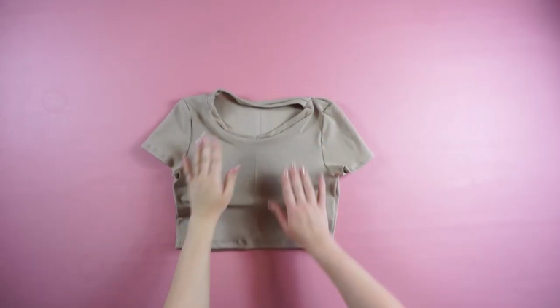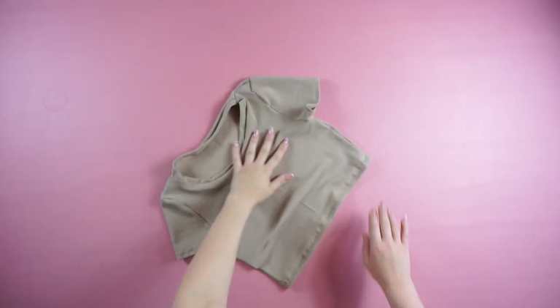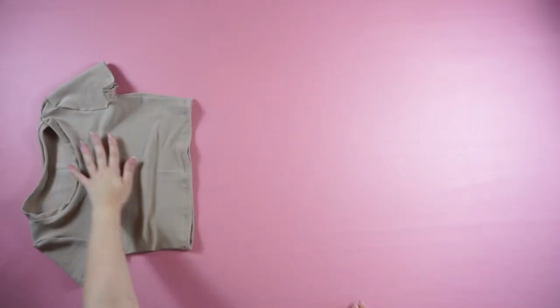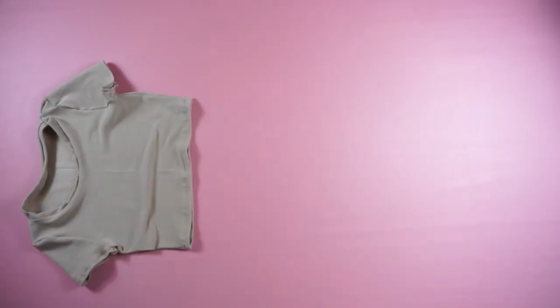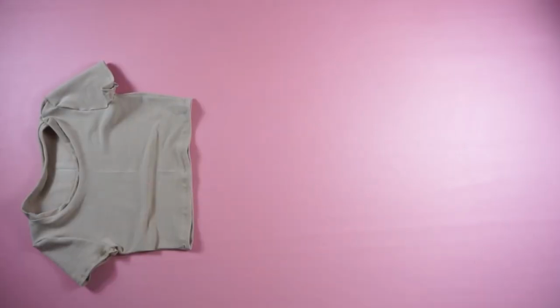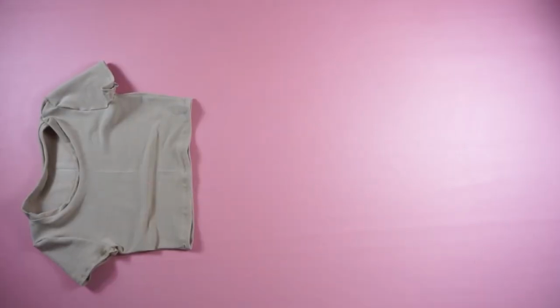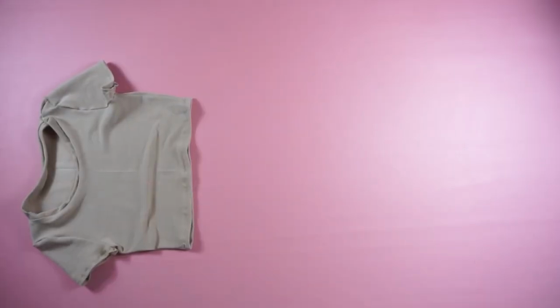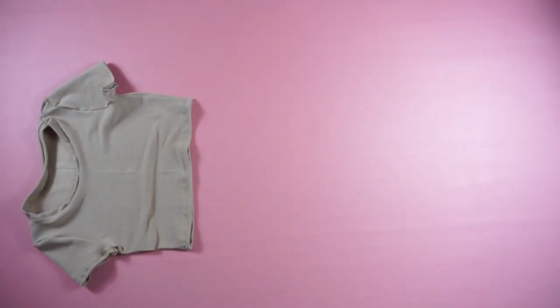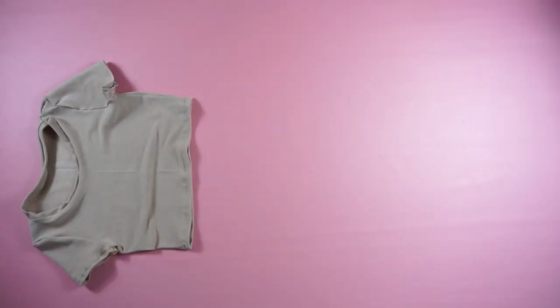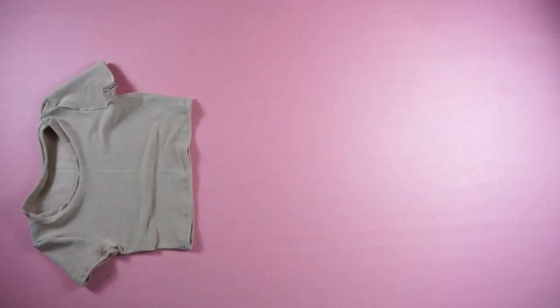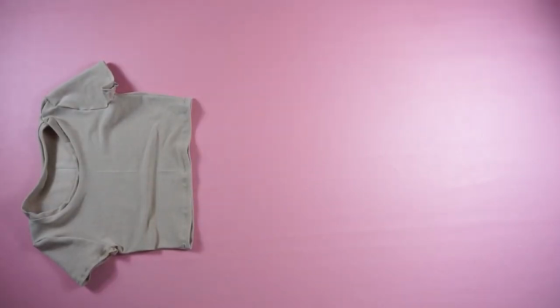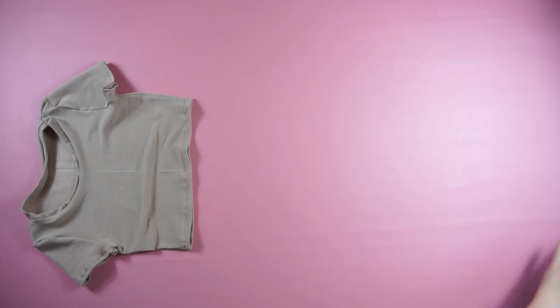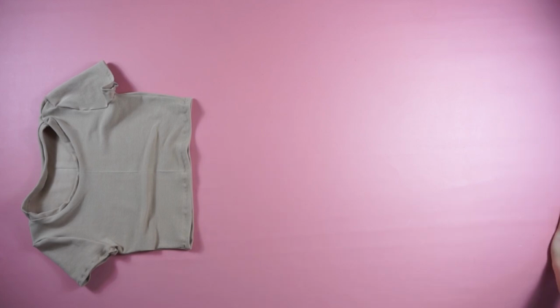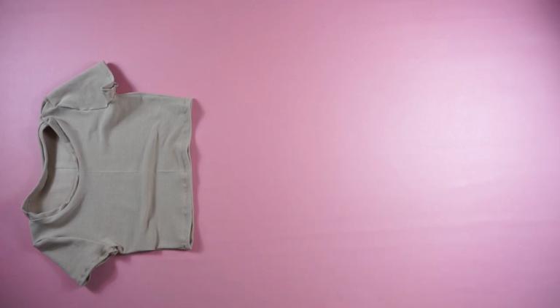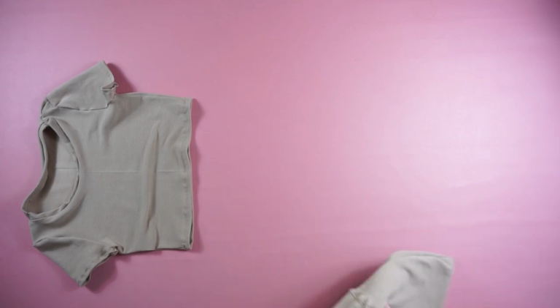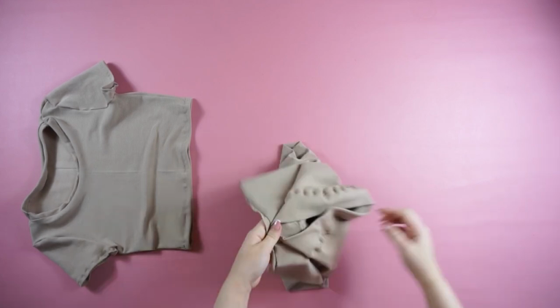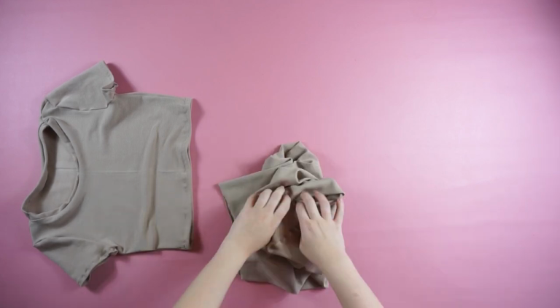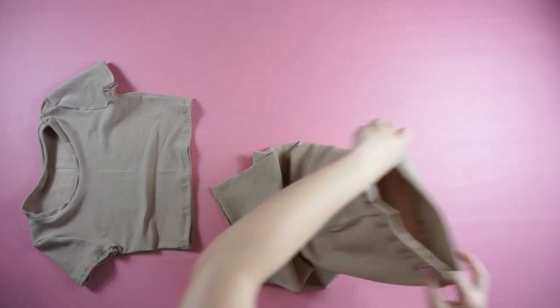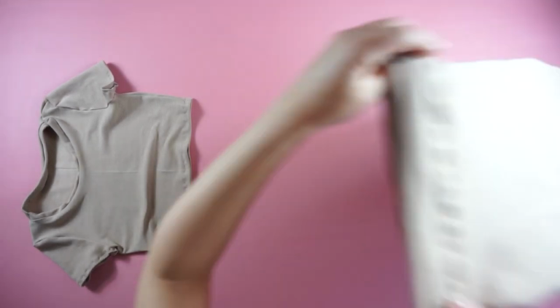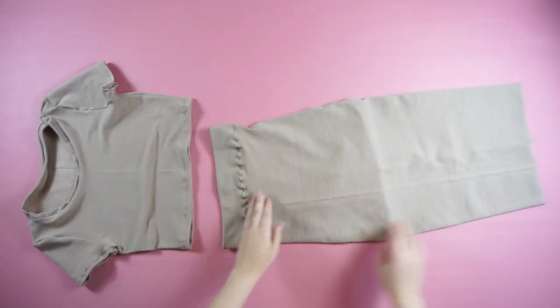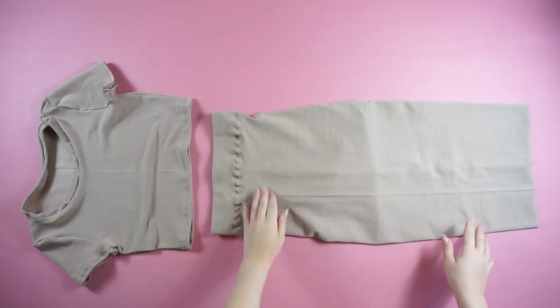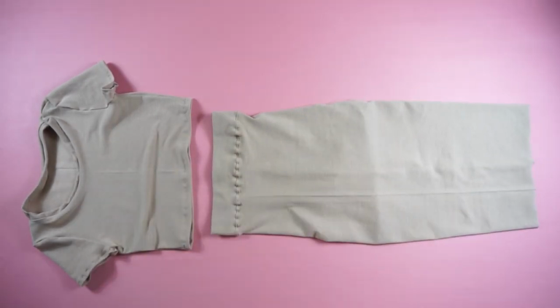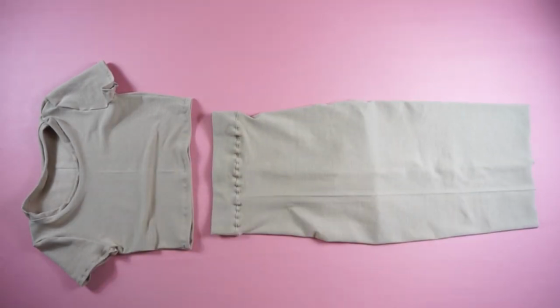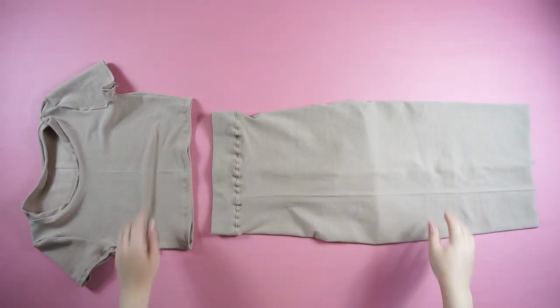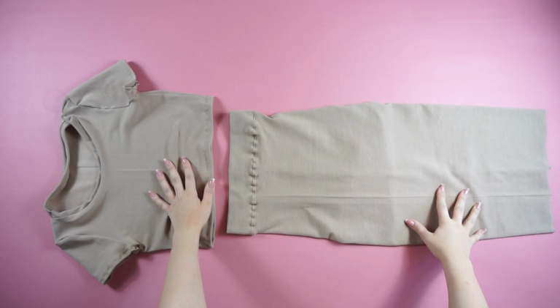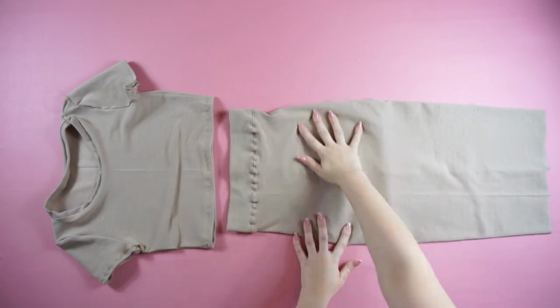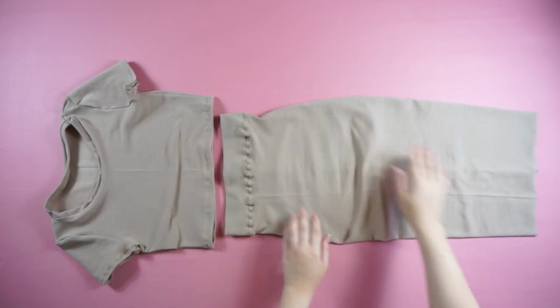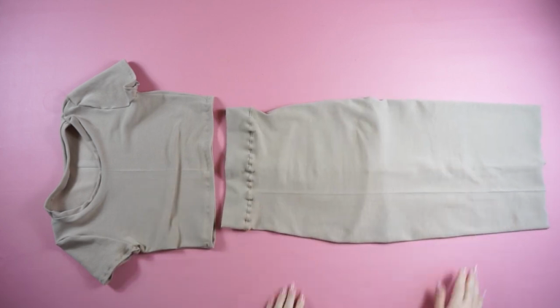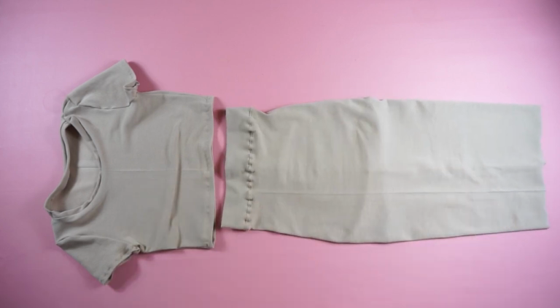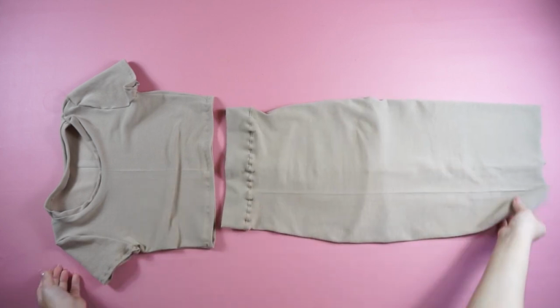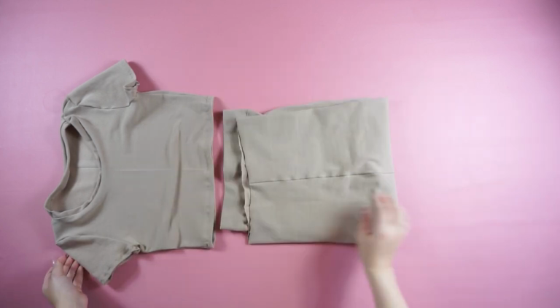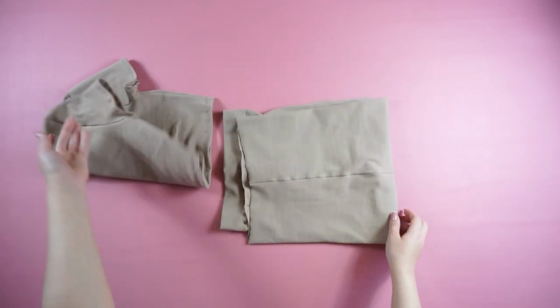And this is the finished product. This is how the top looks like and the skirt. This is super easy to create, very comfortable, and it fits your body perfectly.